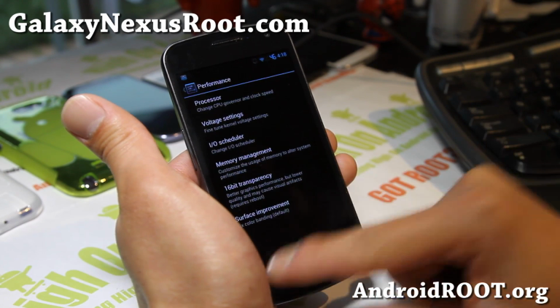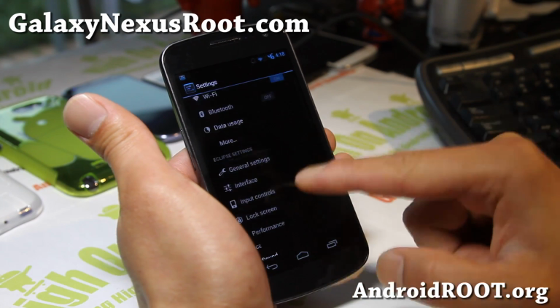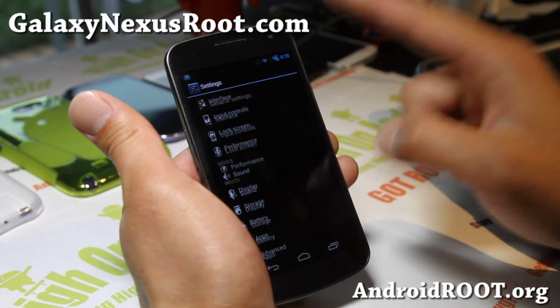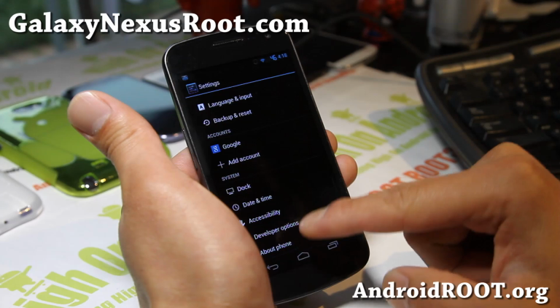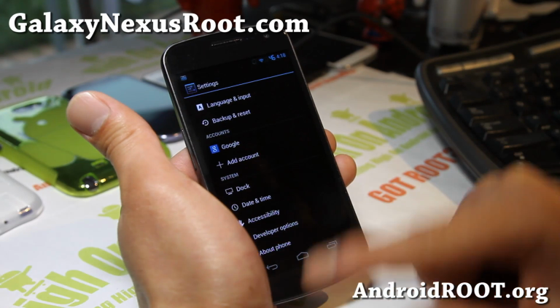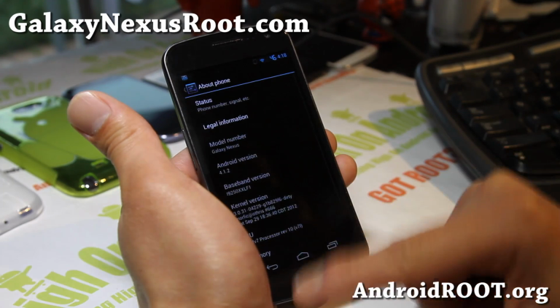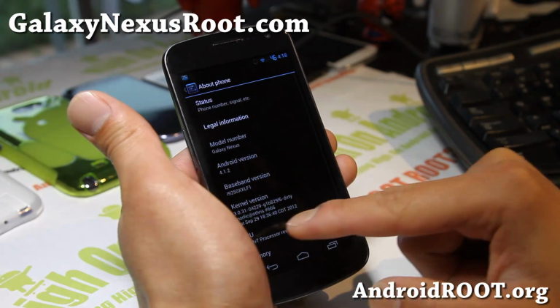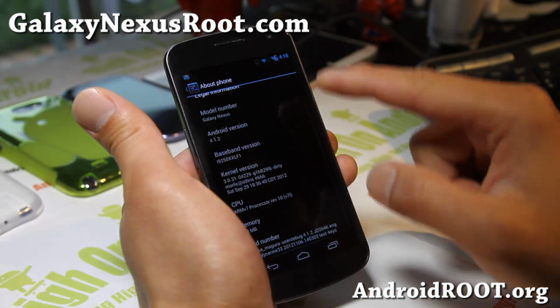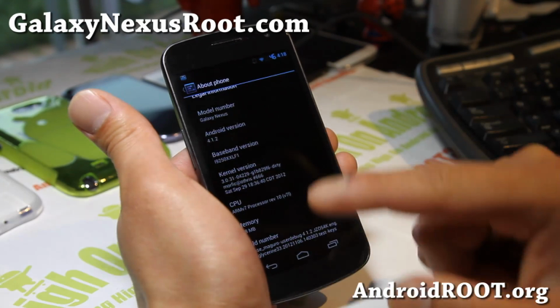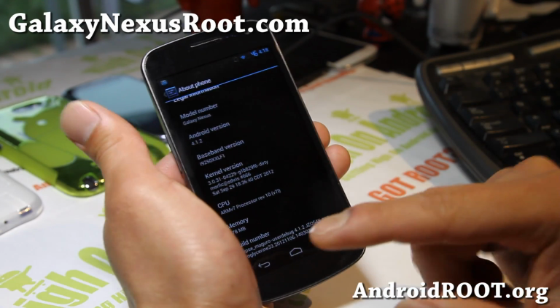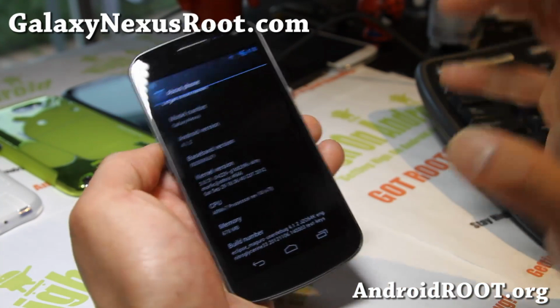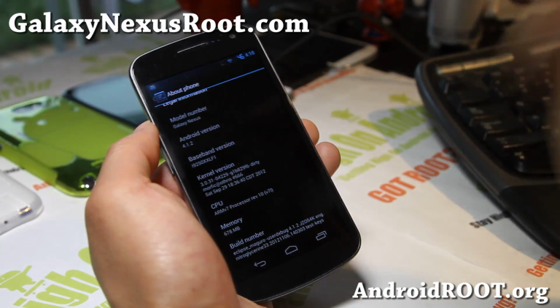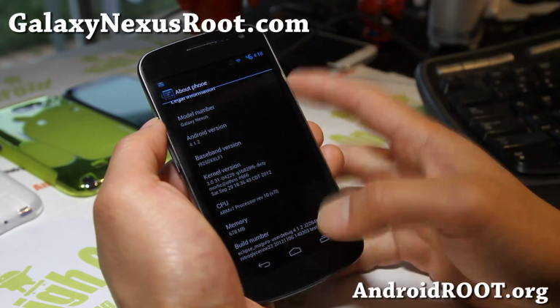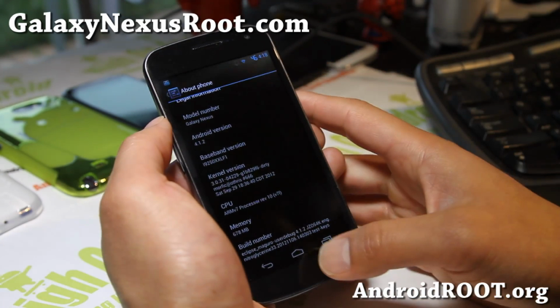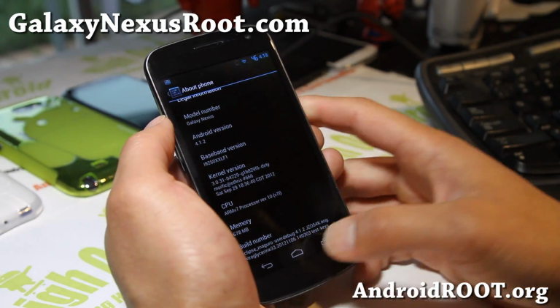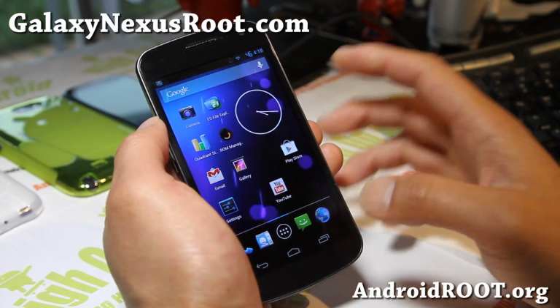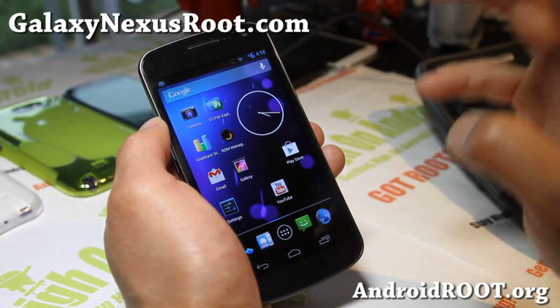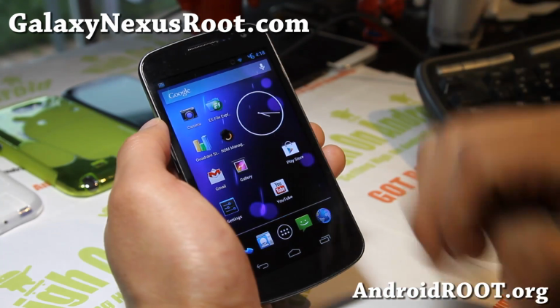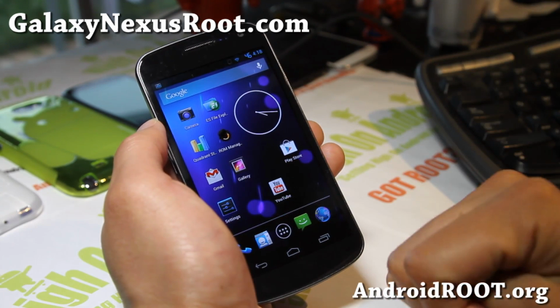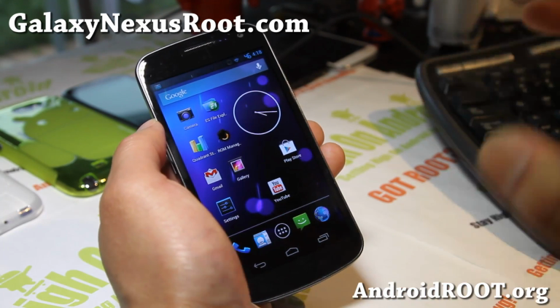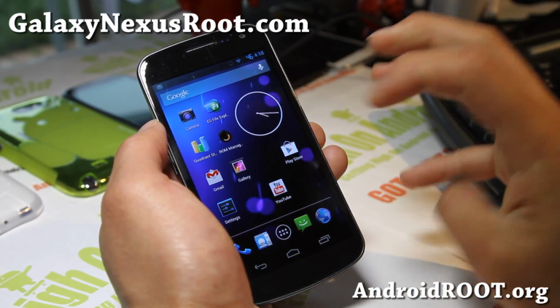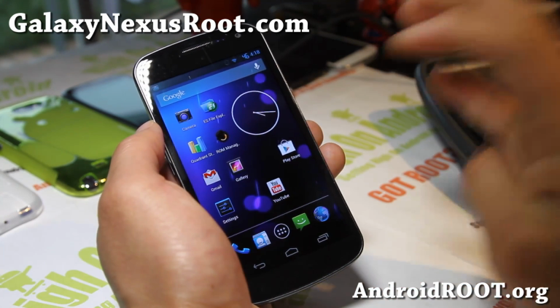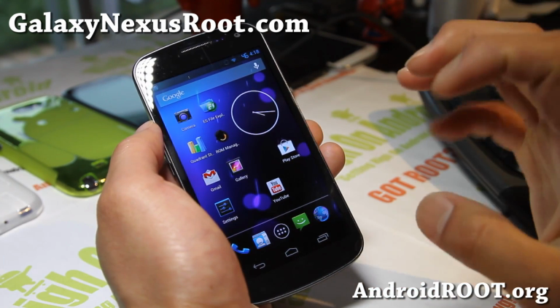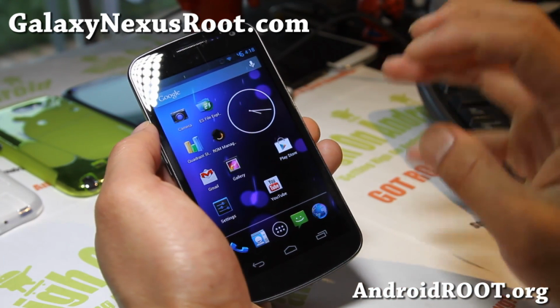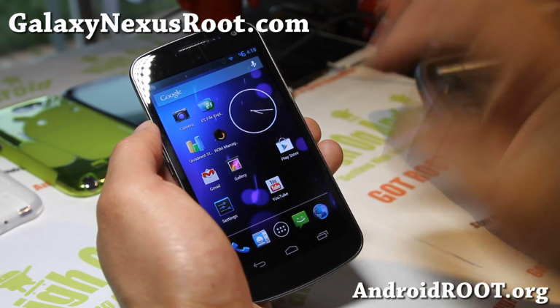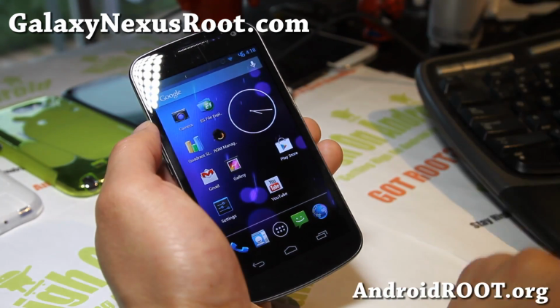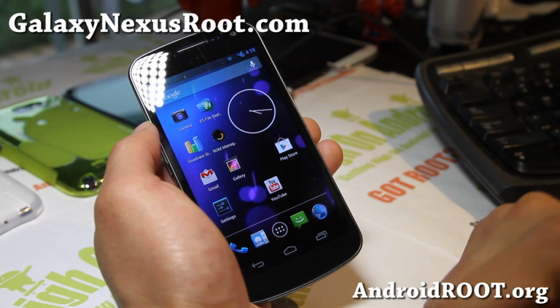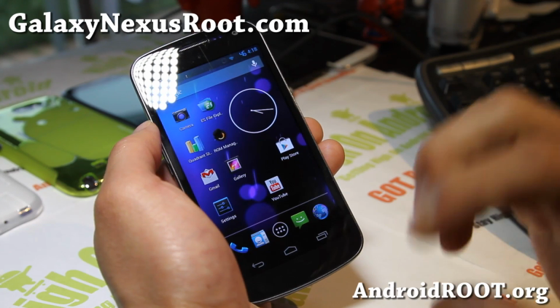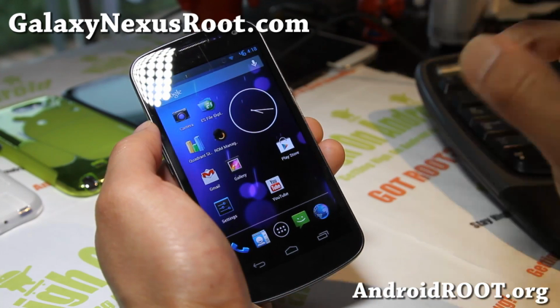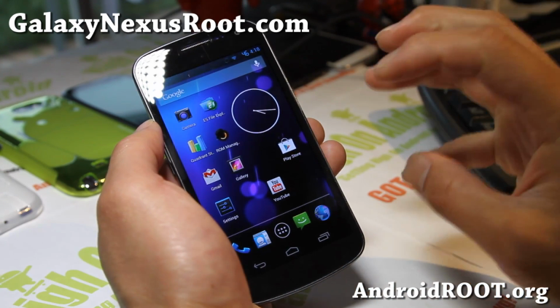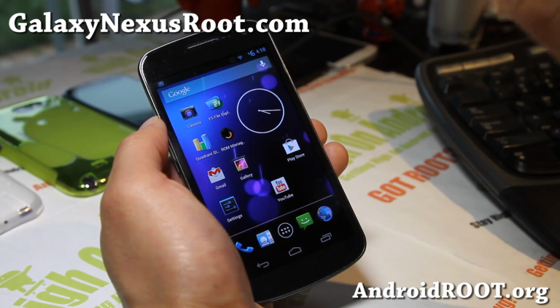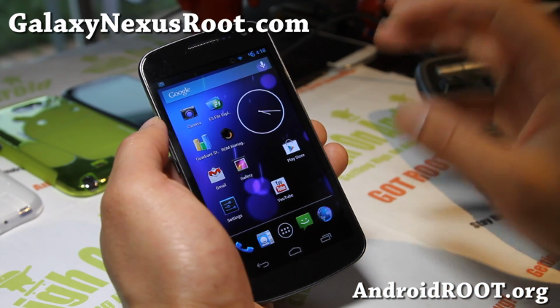Let me show you the actual About Phone — comes with Android 4.1.2. Just another choice for your Galaxy Nexus, also available for your GSM Galaxy Nexus which I have here, Verizon, and also Sprint.